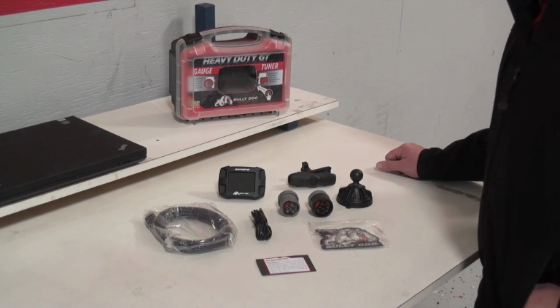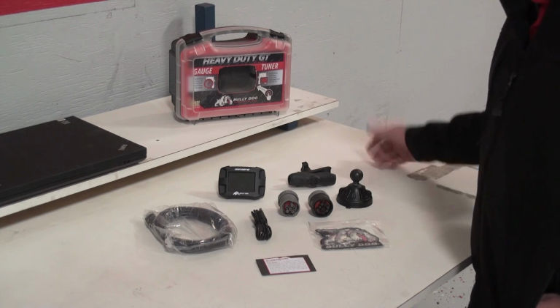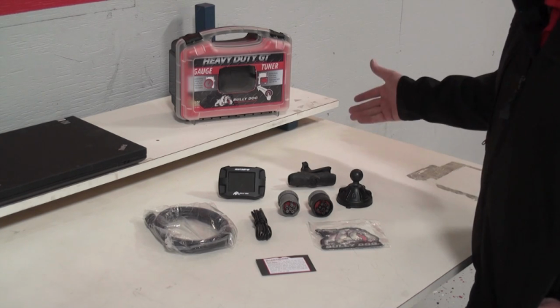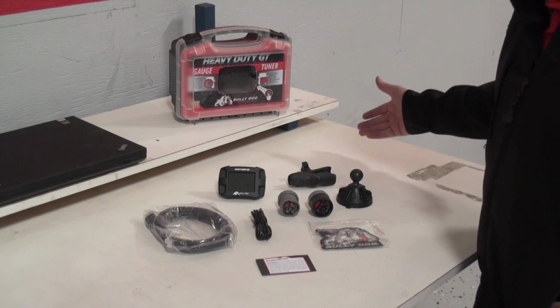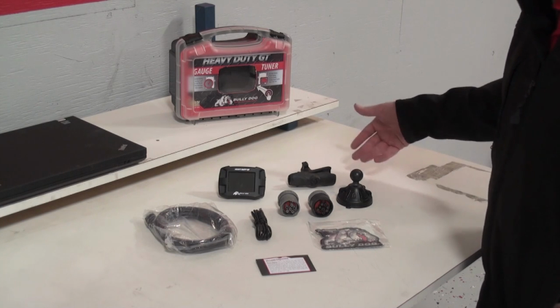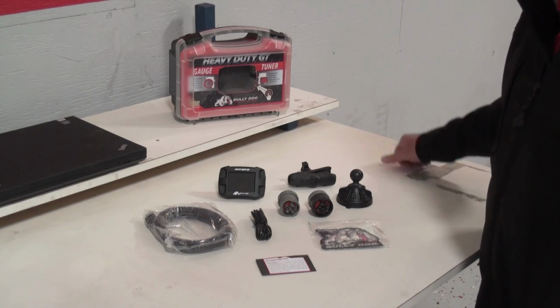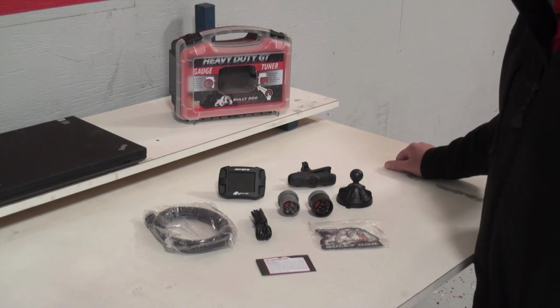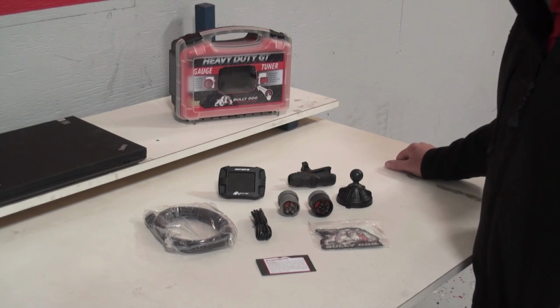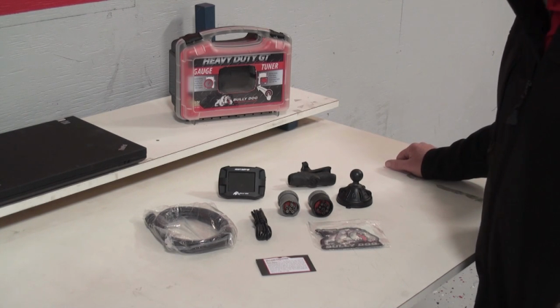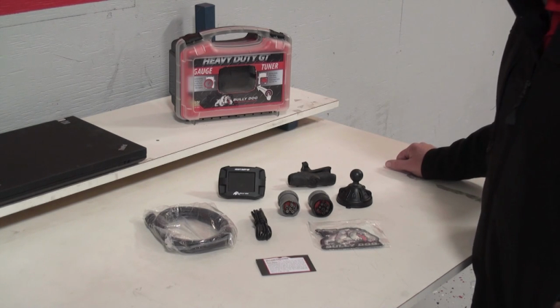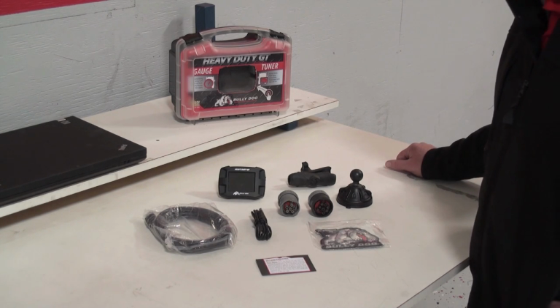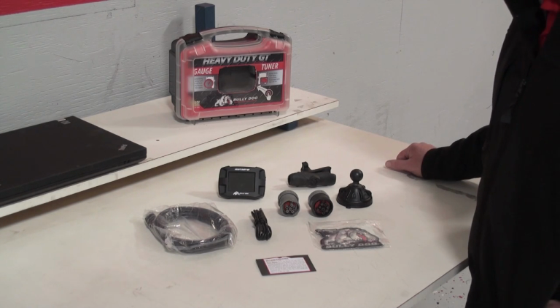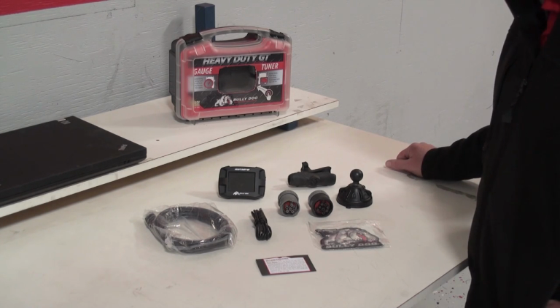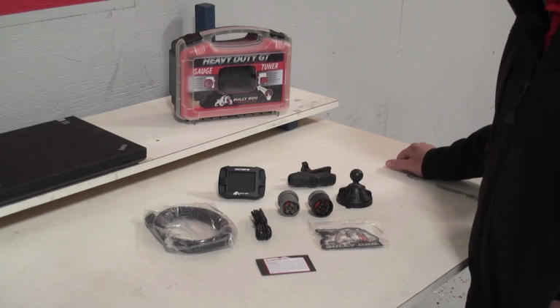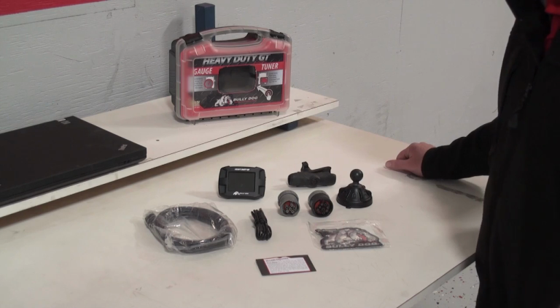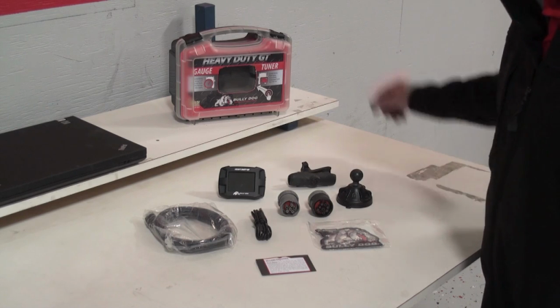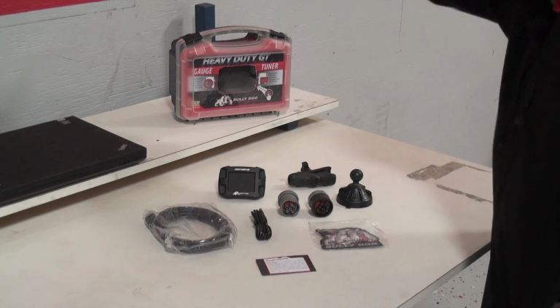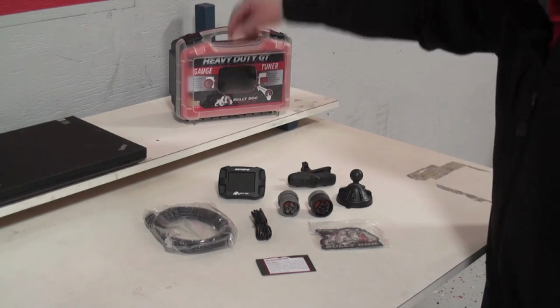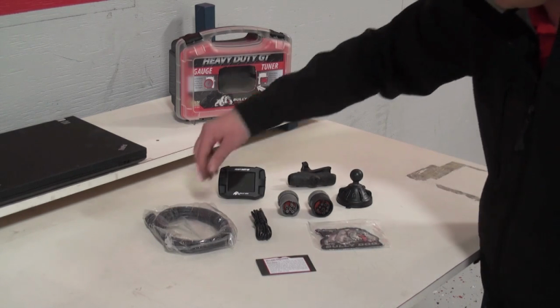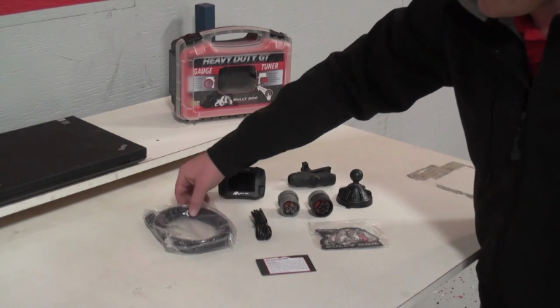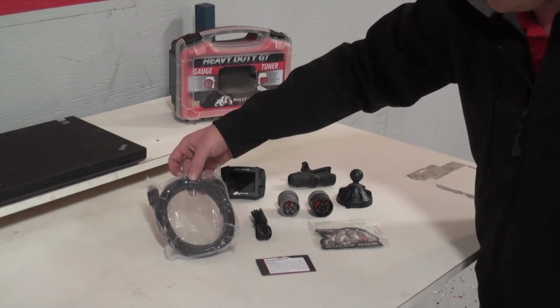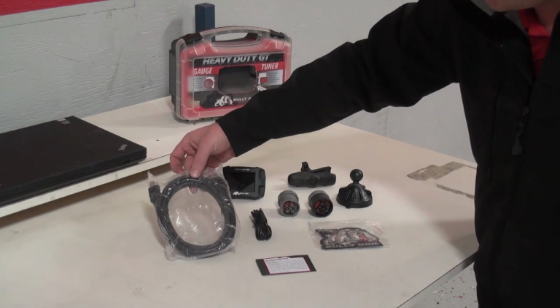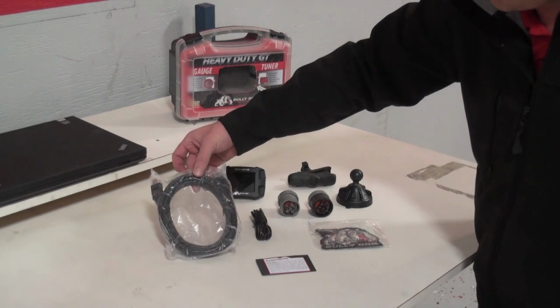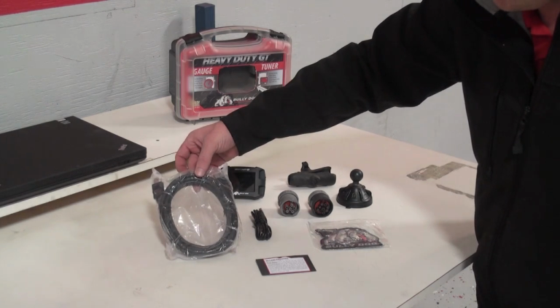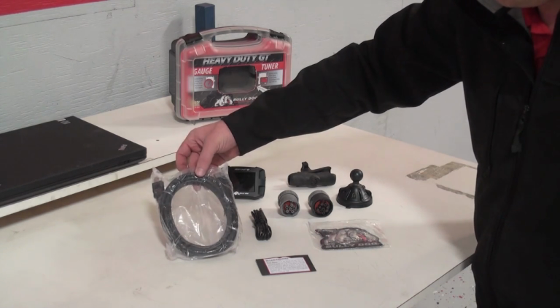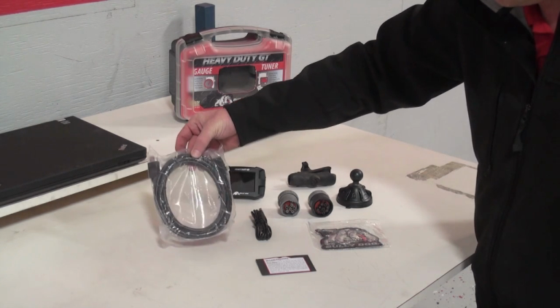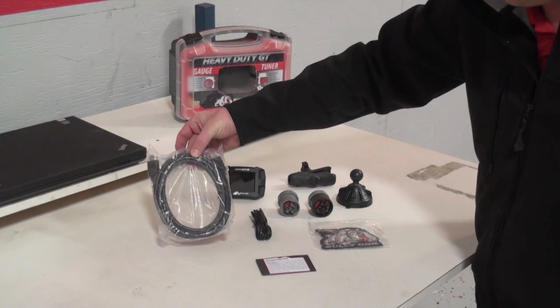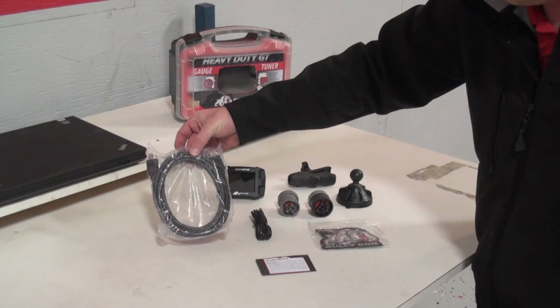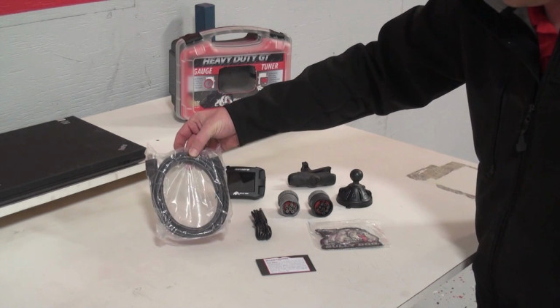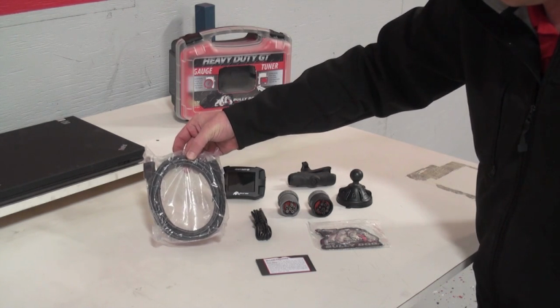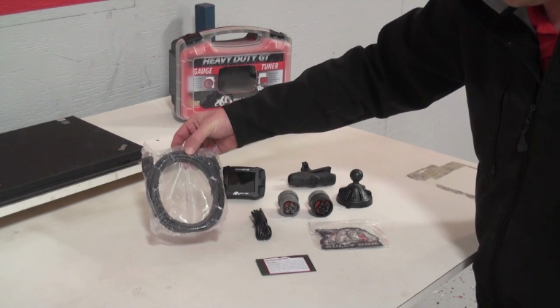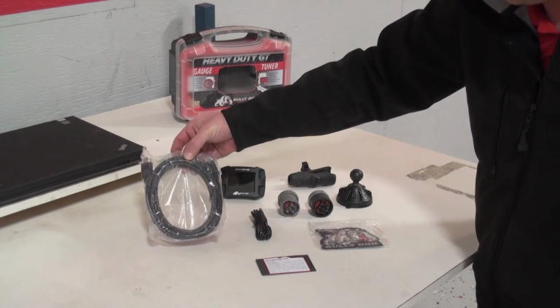Right now we're going to show you all the parts included in your heavy-duty GT product package. First thing is the HDMI cable — this is your main communication cable.